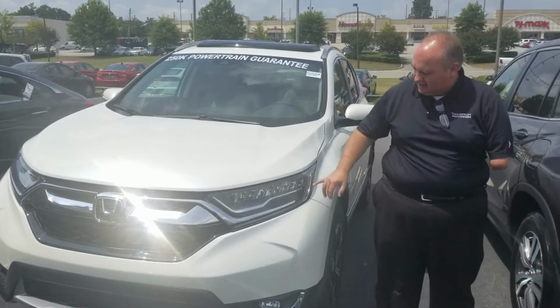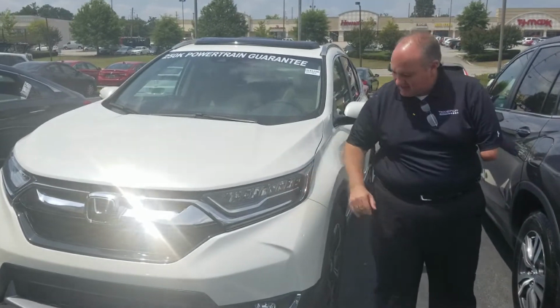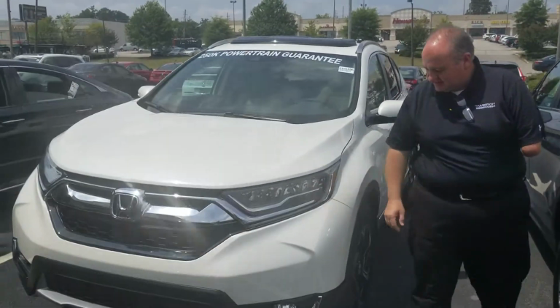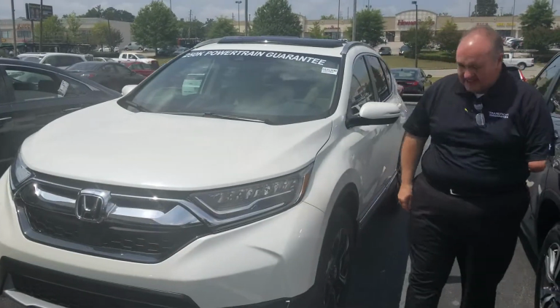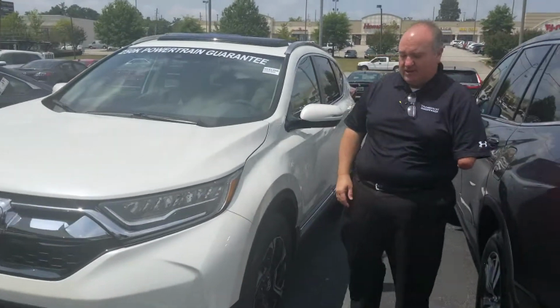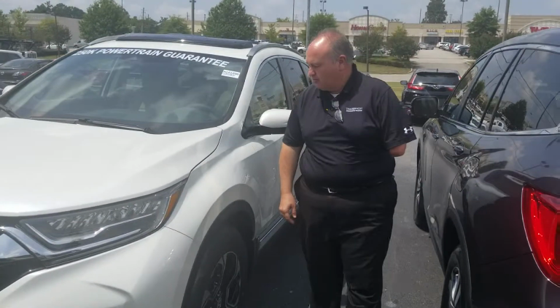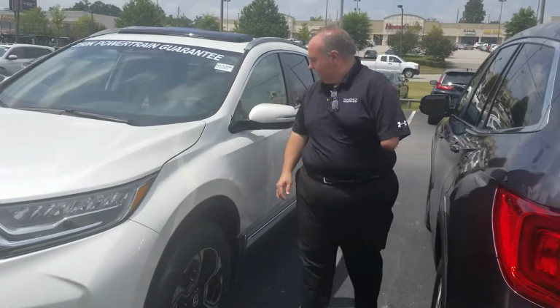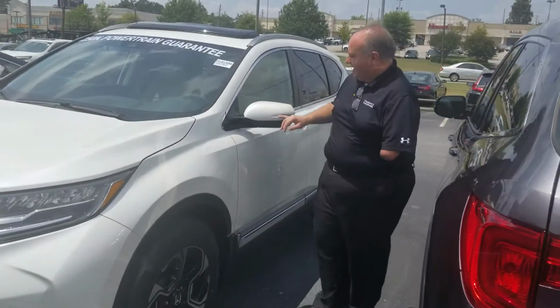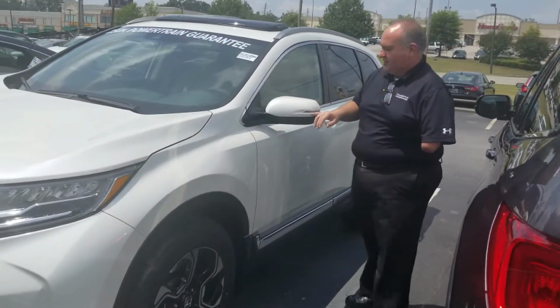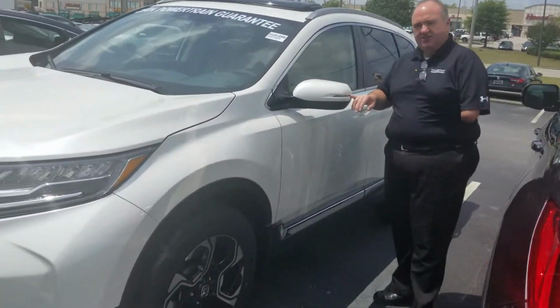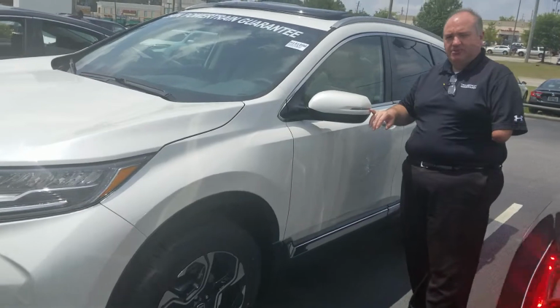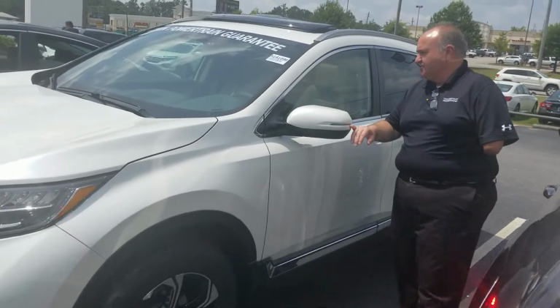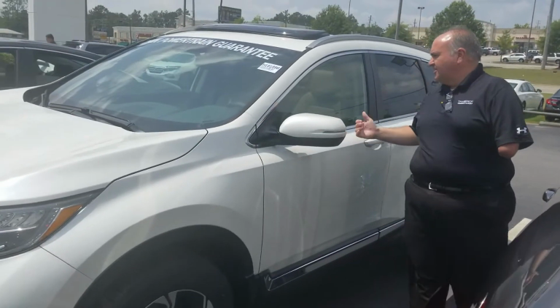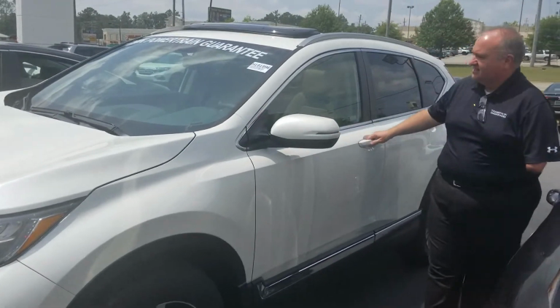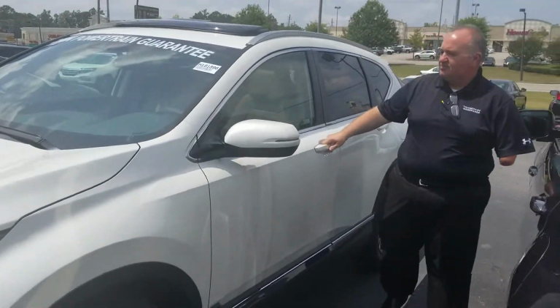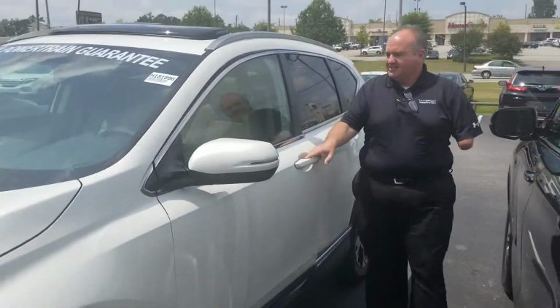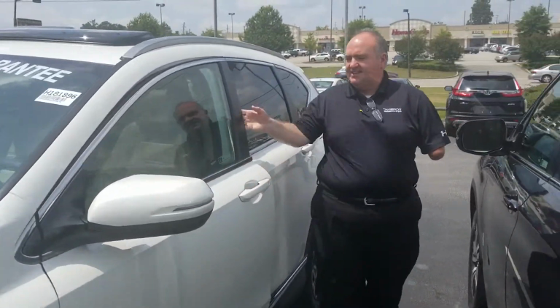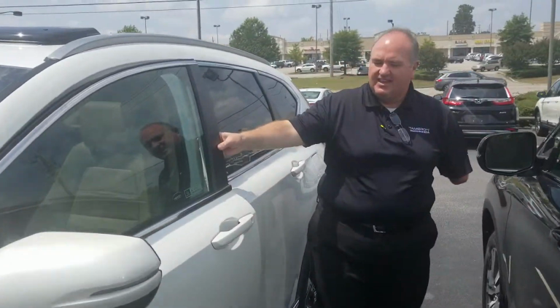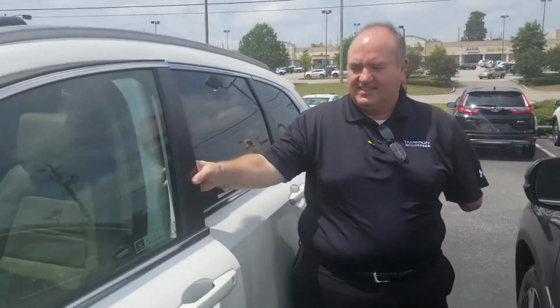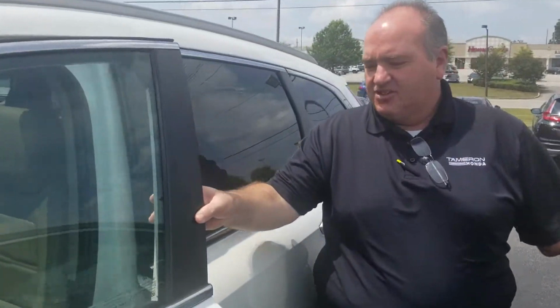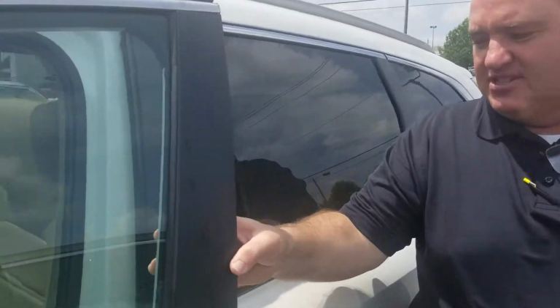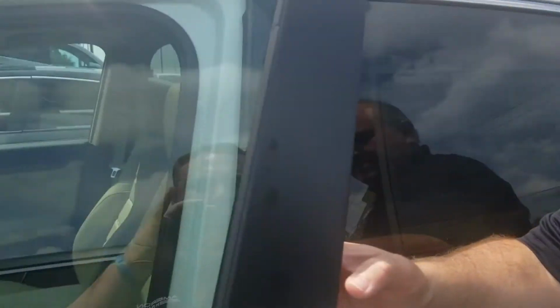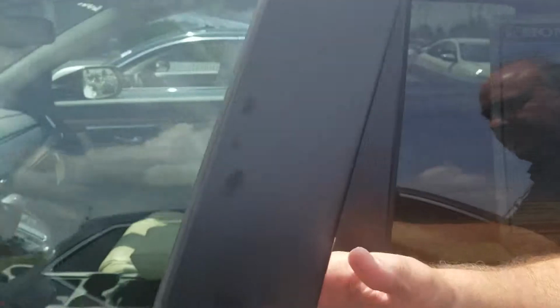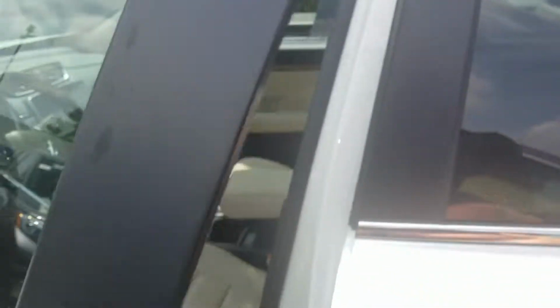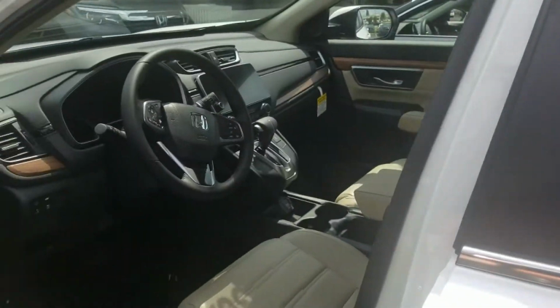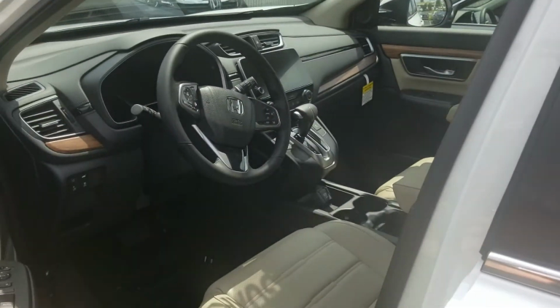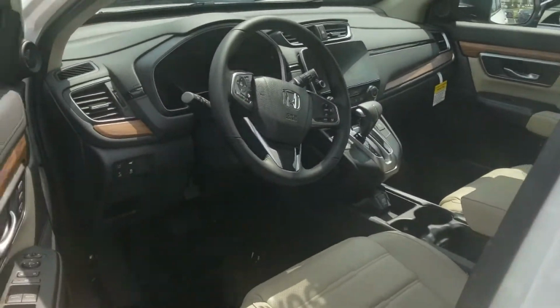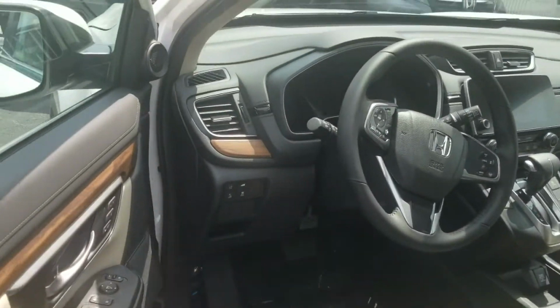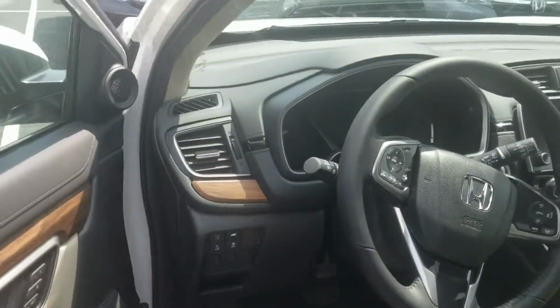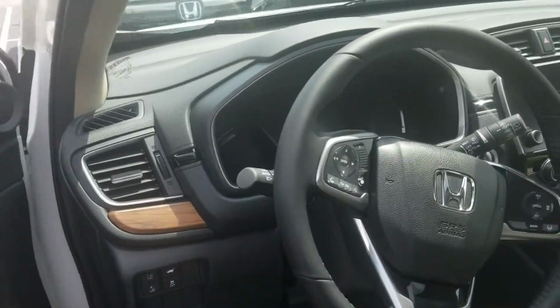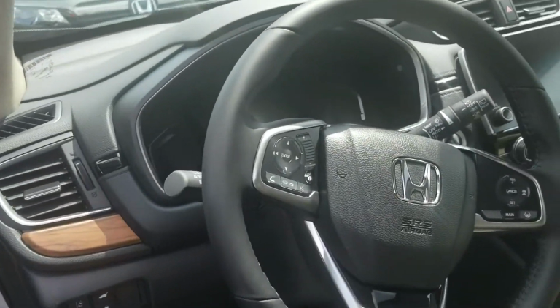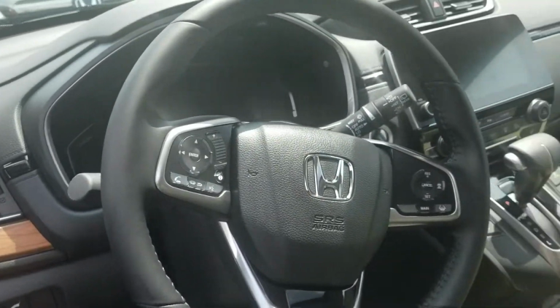LED headlights, daytime running lamps as well, and your LED turn signal built right into the mirror. It is loaded up on the inside — heated seats, two-position memory seat on the driver side, and passenger power seat.